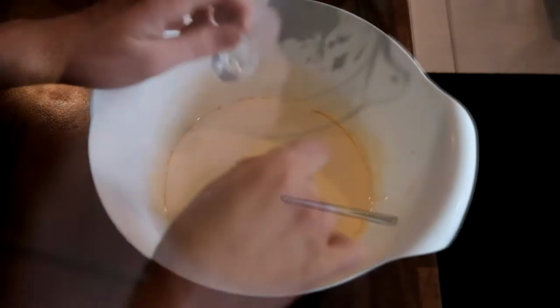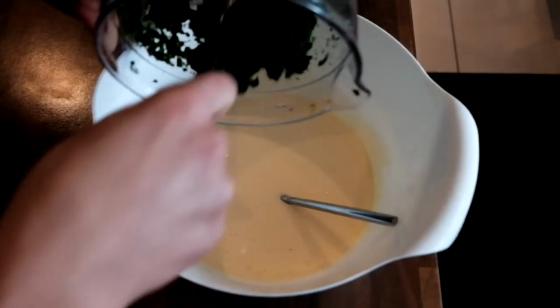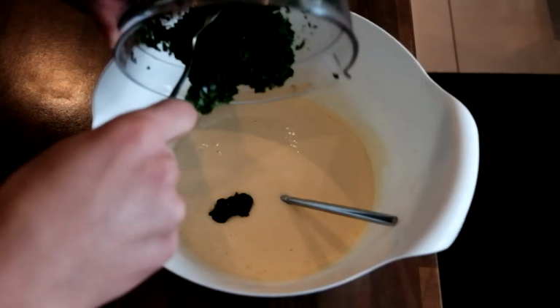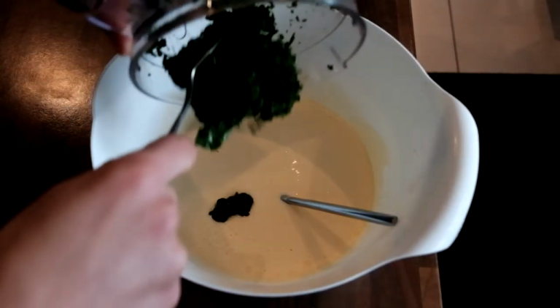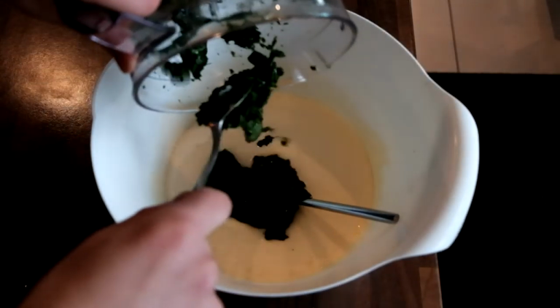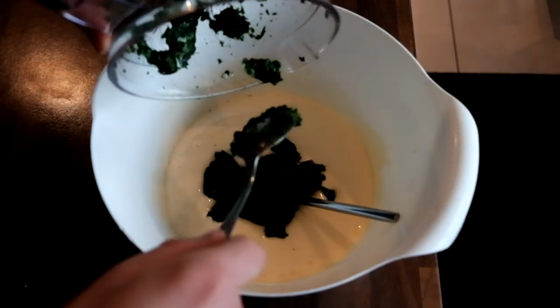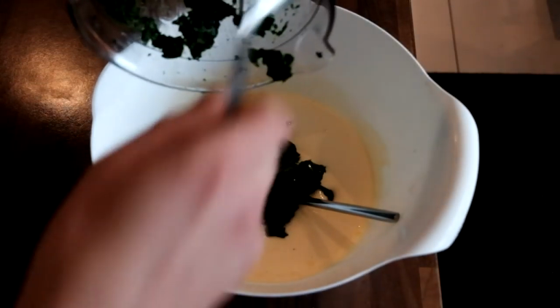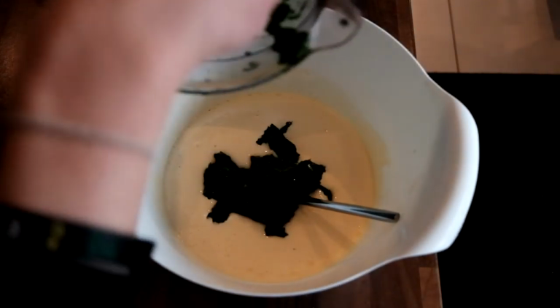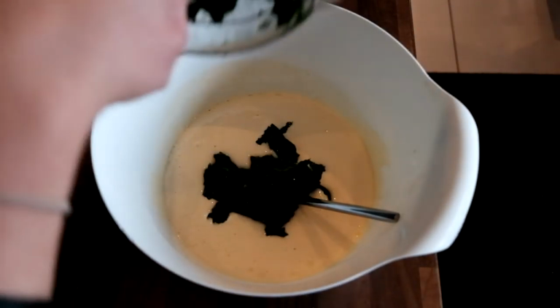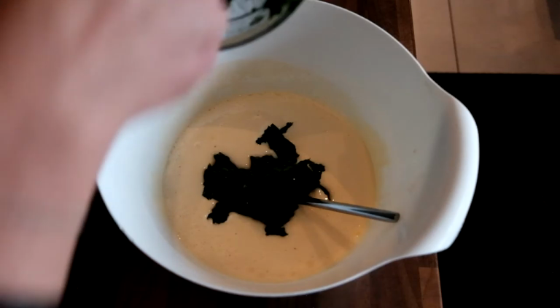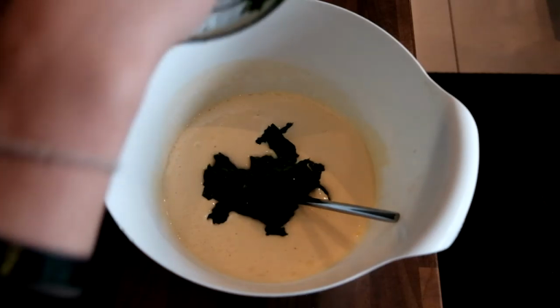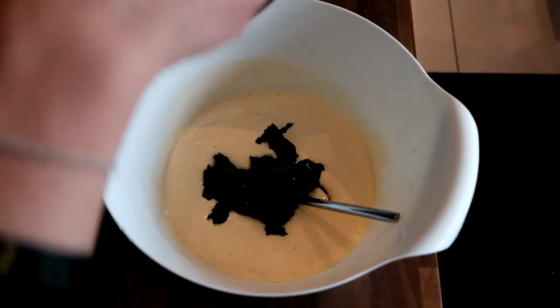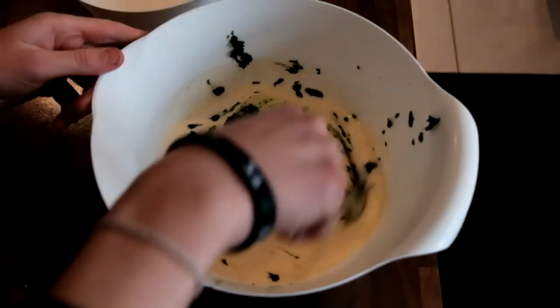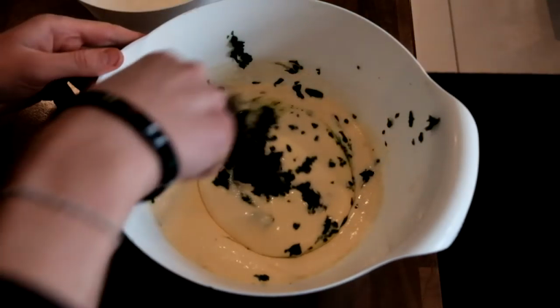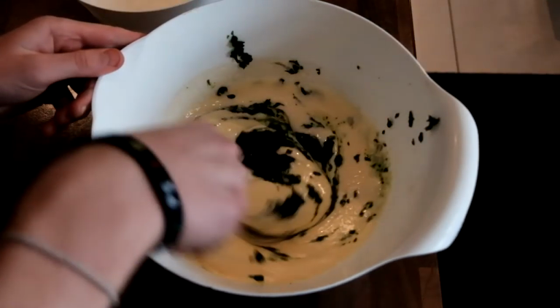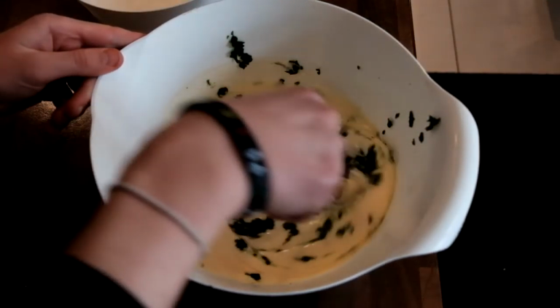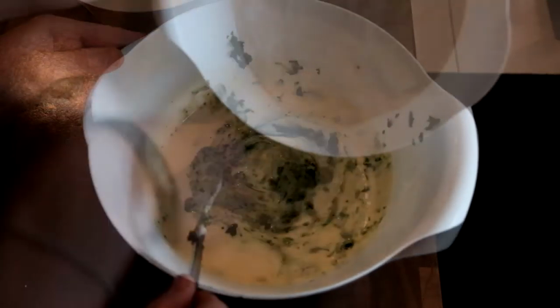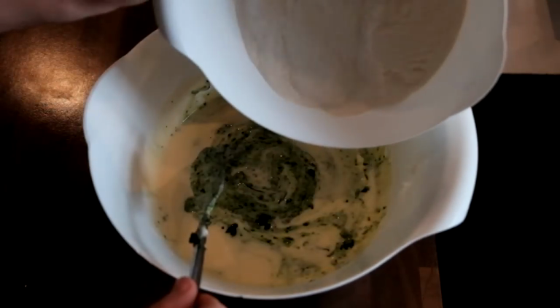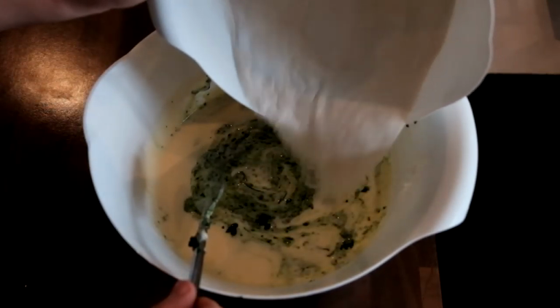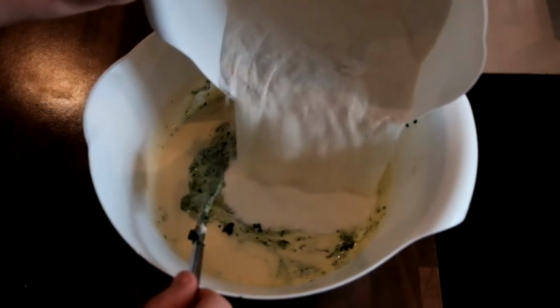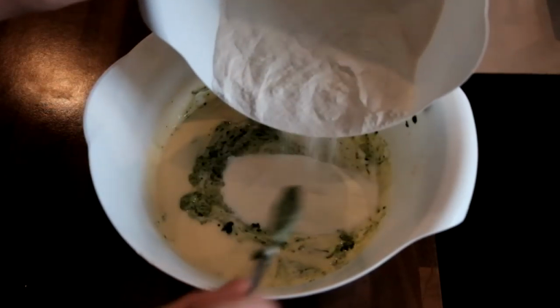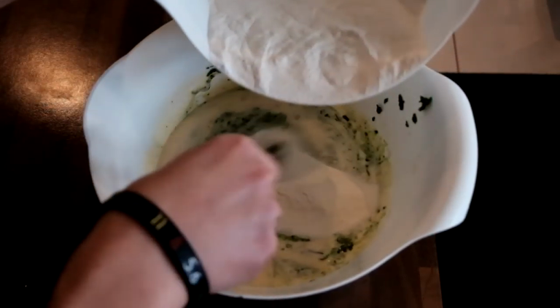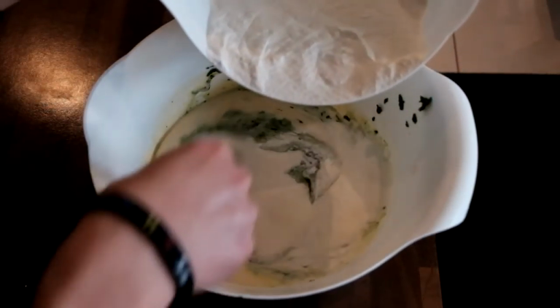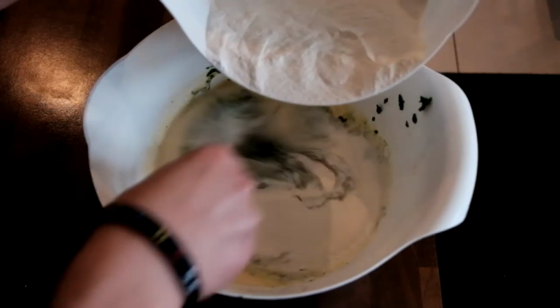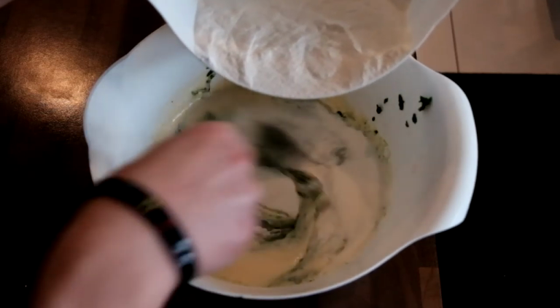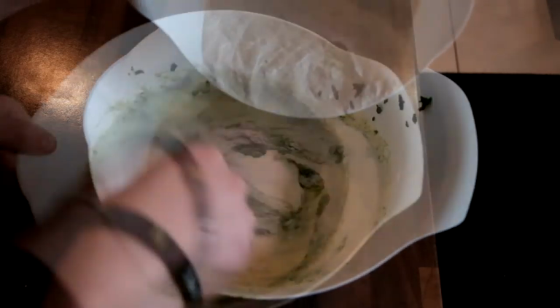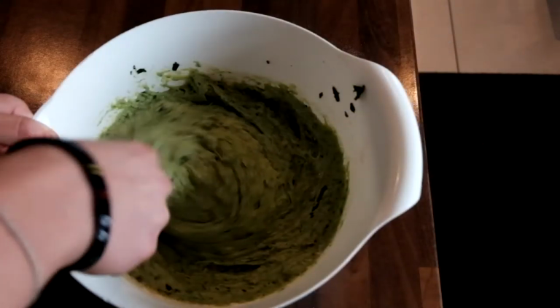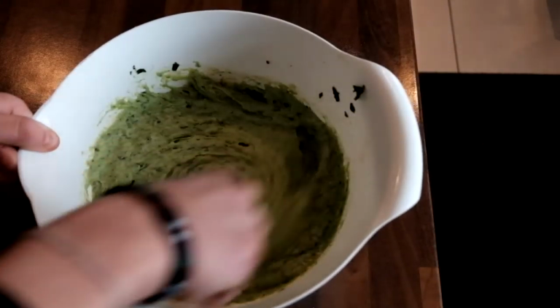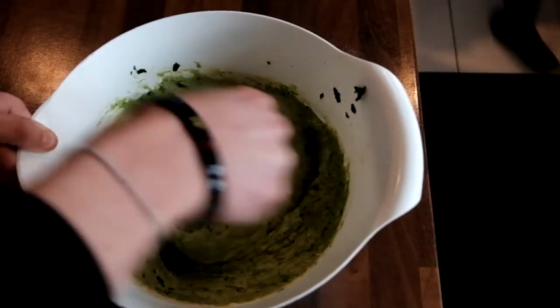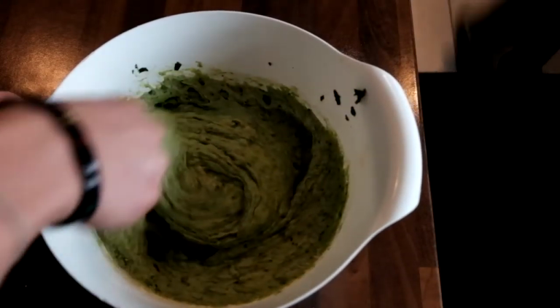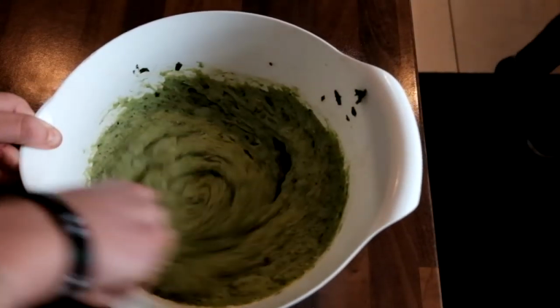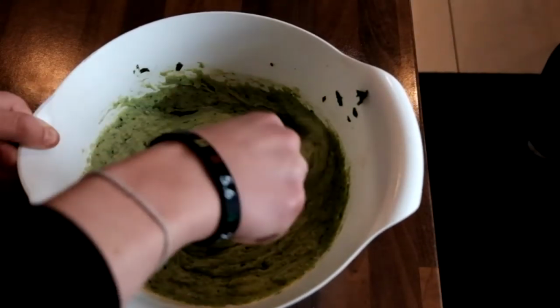This step is the last step for making the cake. Add the spinach into the mixture, constantly mixing it. Now add the contents of the flour bowl, constantly mixing until you reach a point when it's all firm.